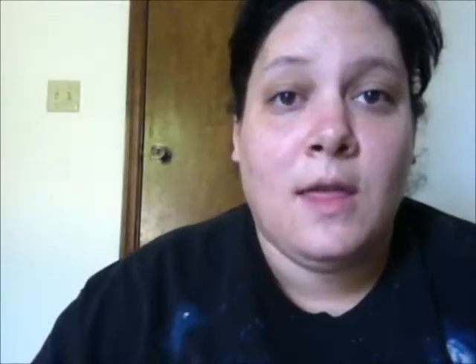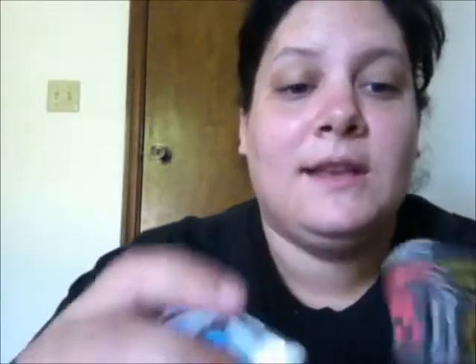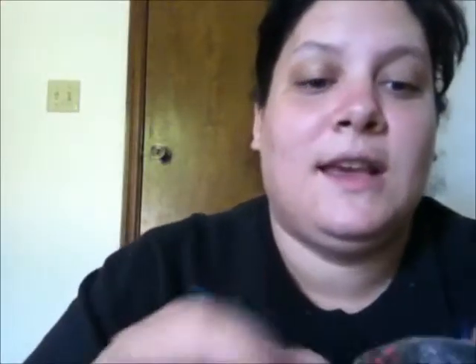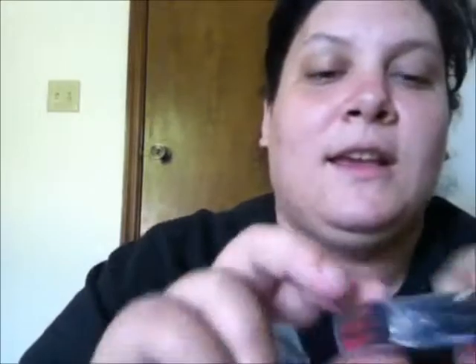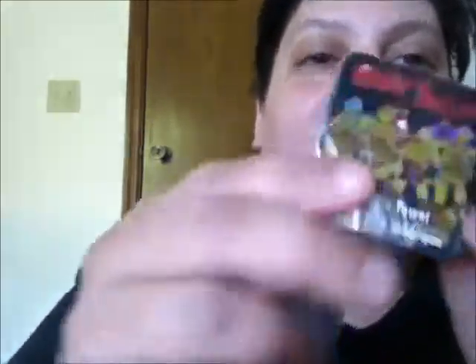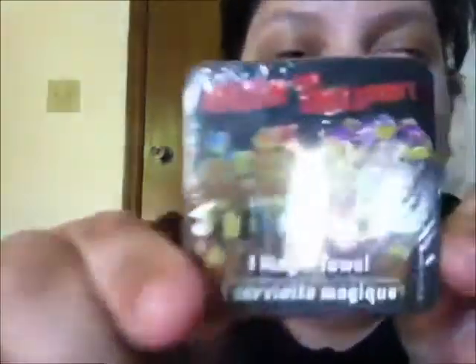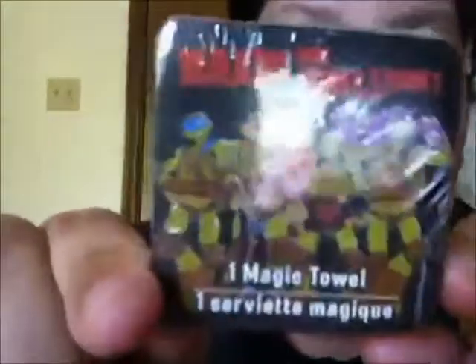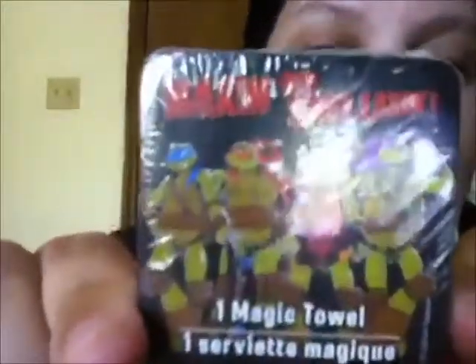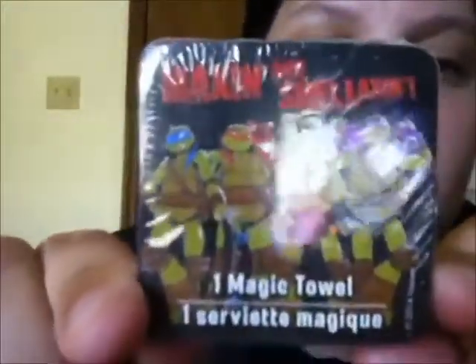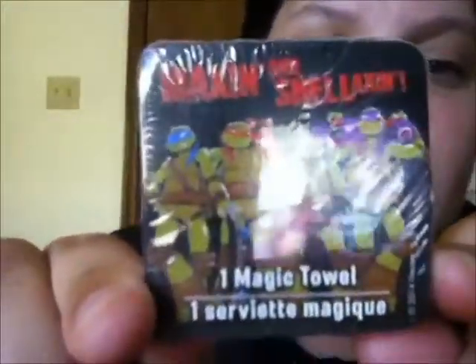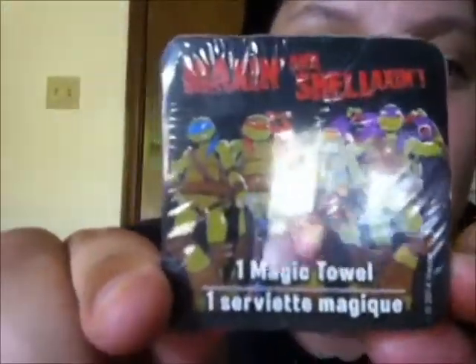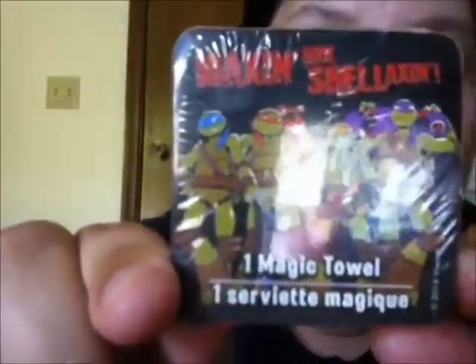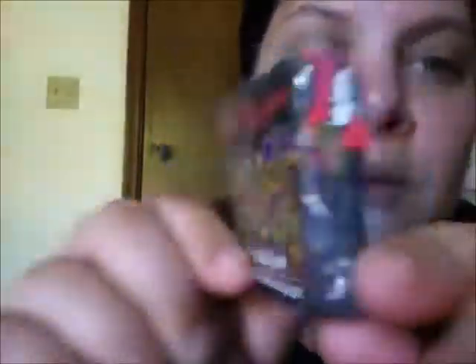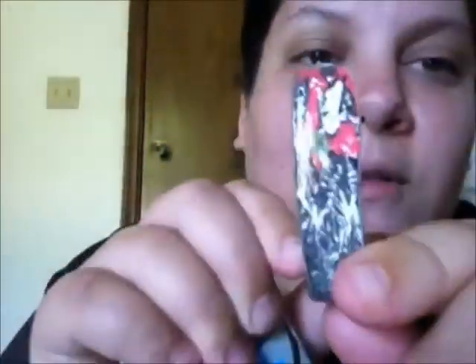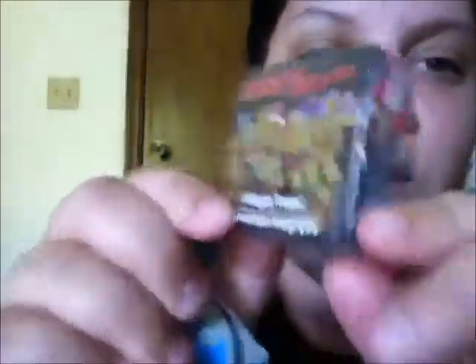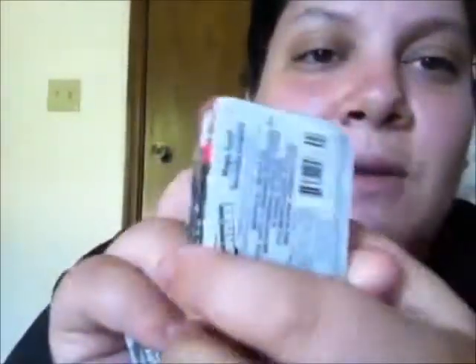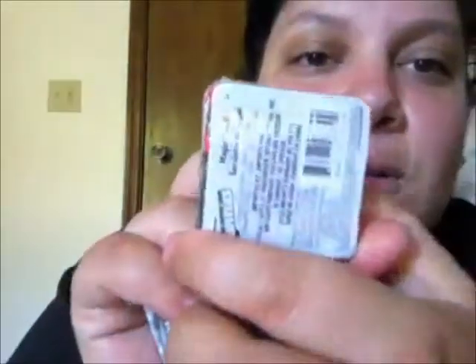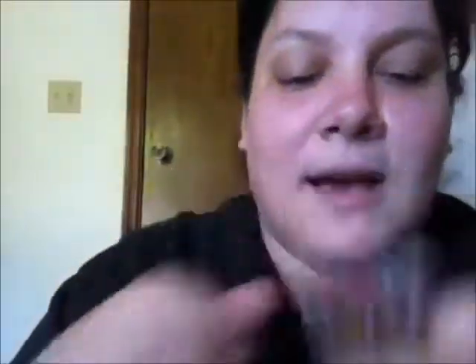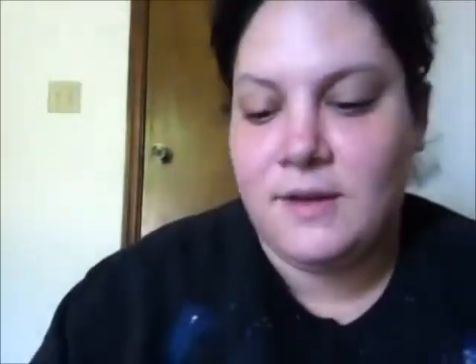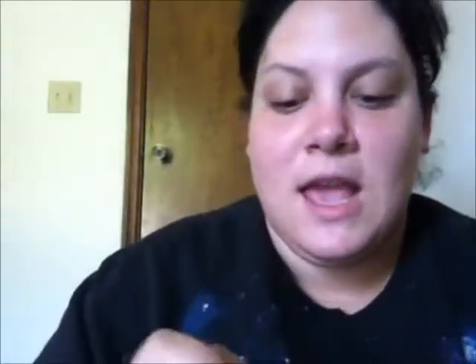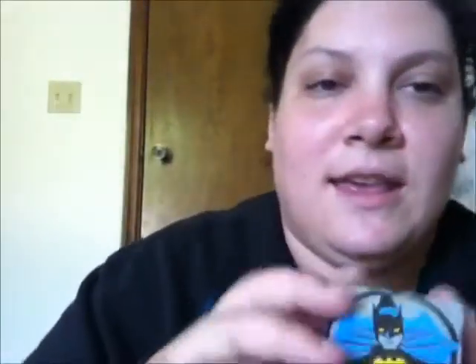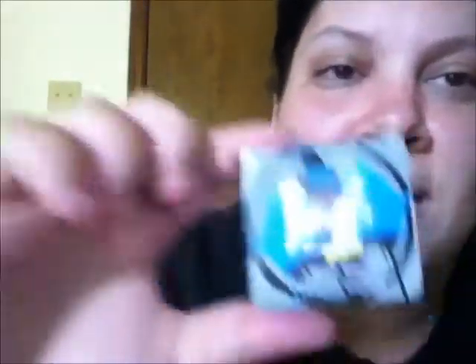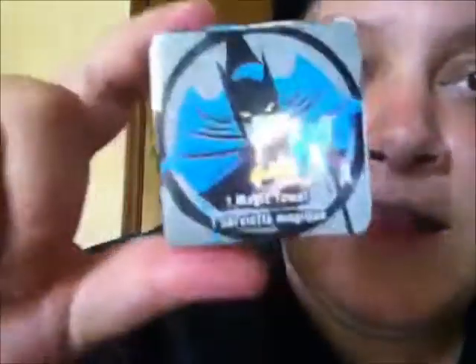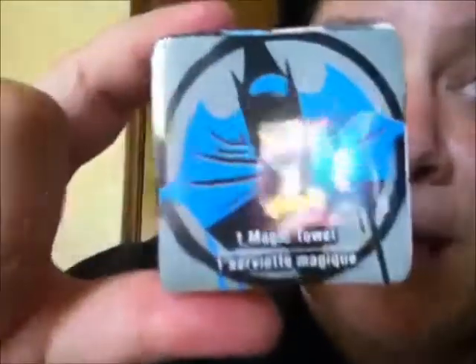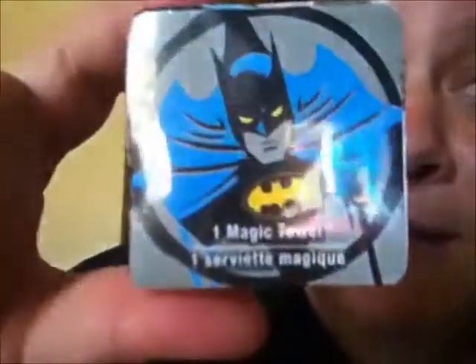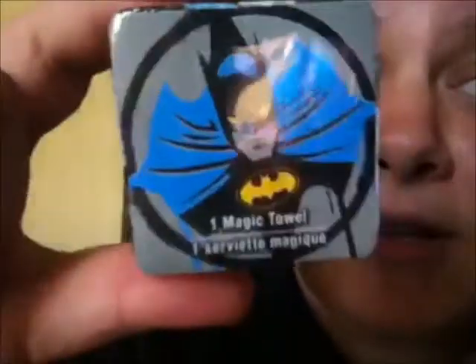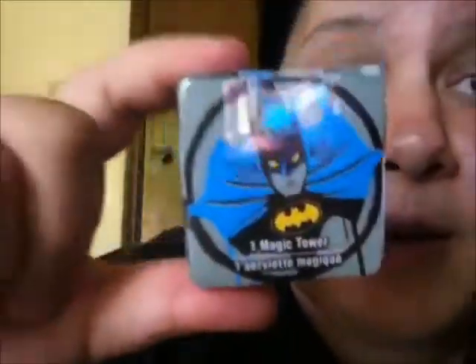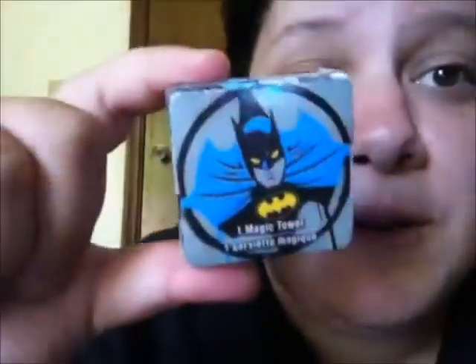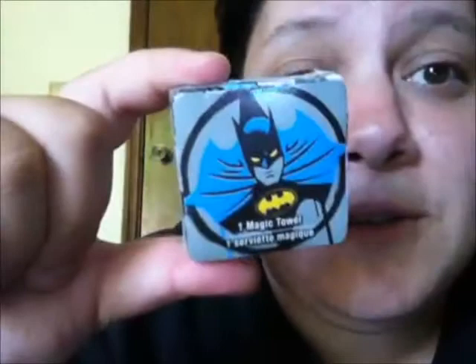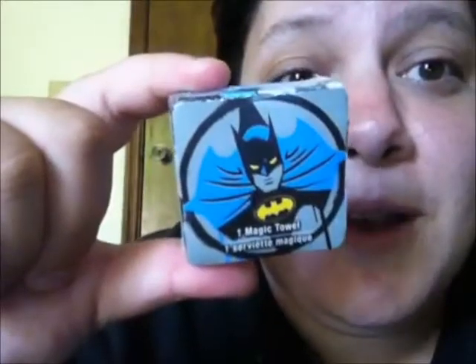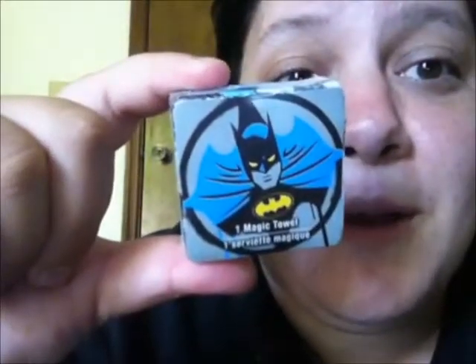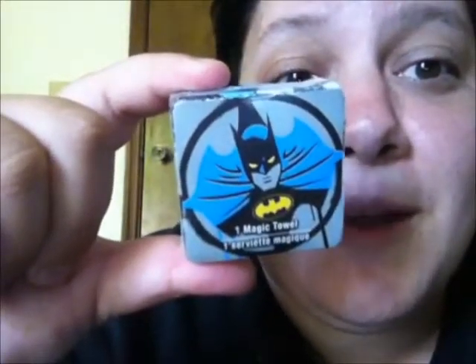The next thing is this little Ninja Turtle magic towel. So awesome, that's the back of it. And then this Batman magic towel. There's a reflection from my iPod, my bad.